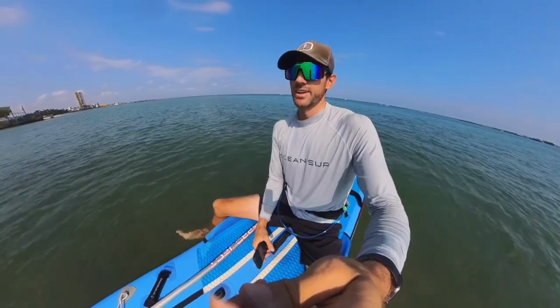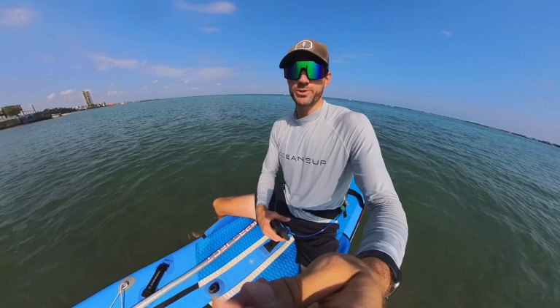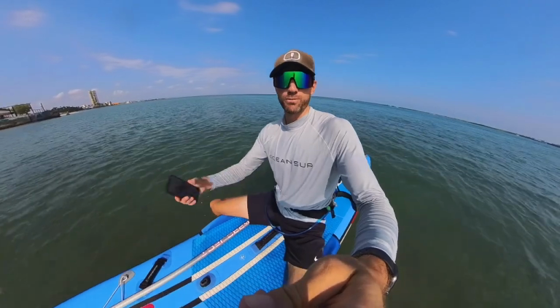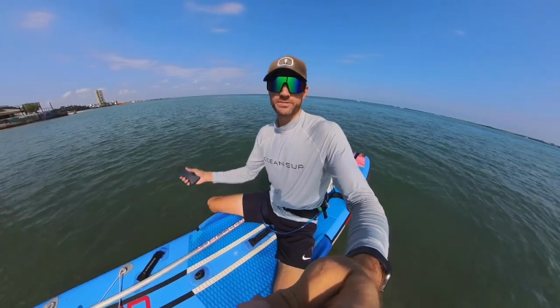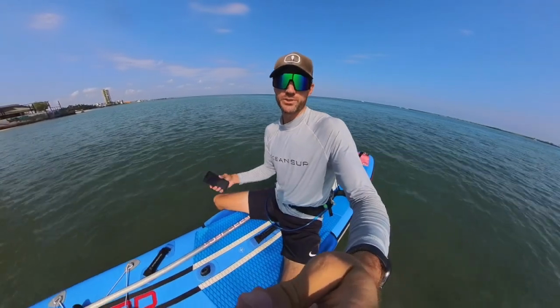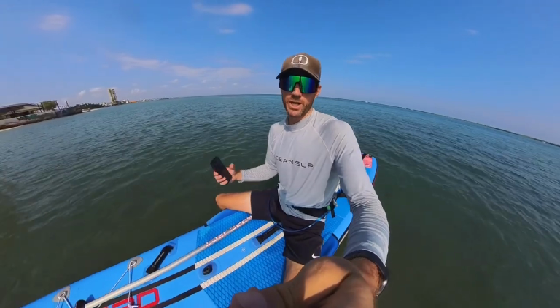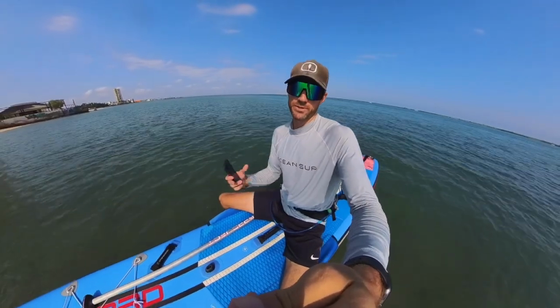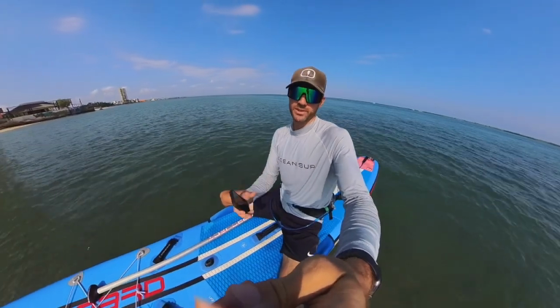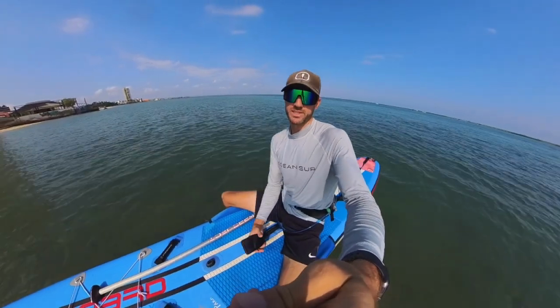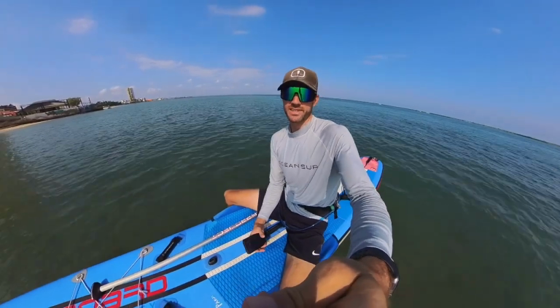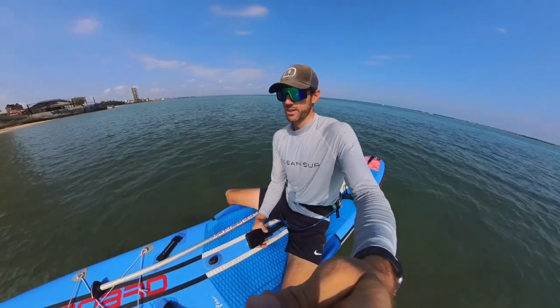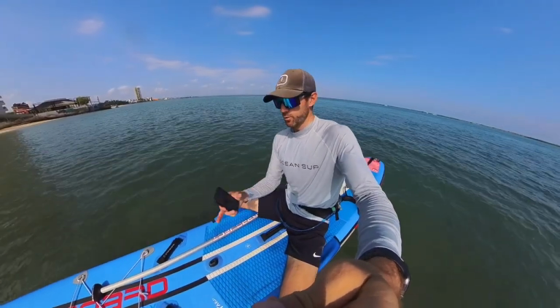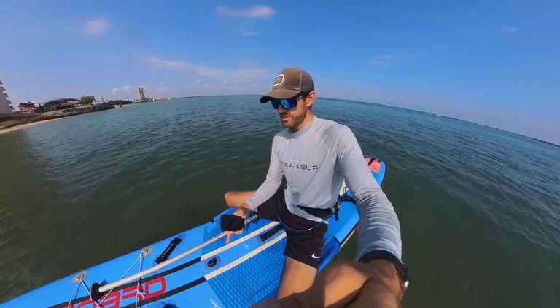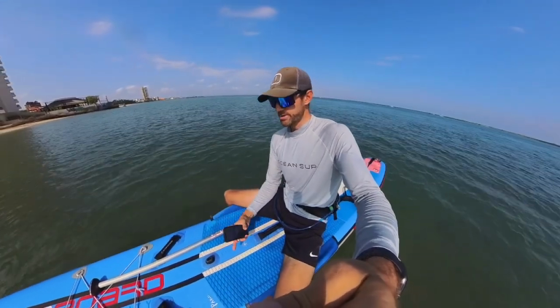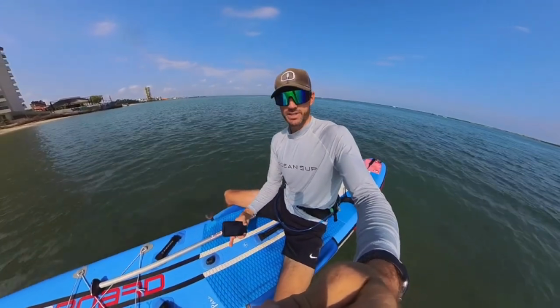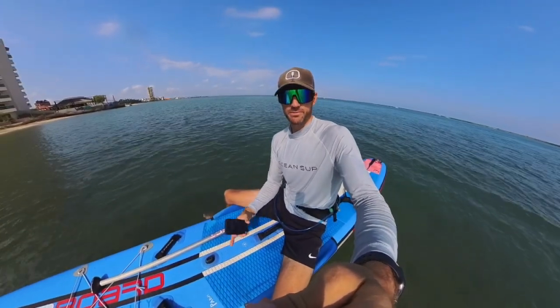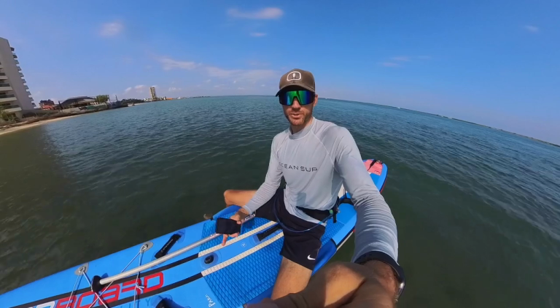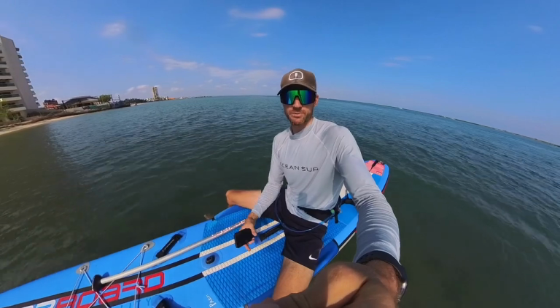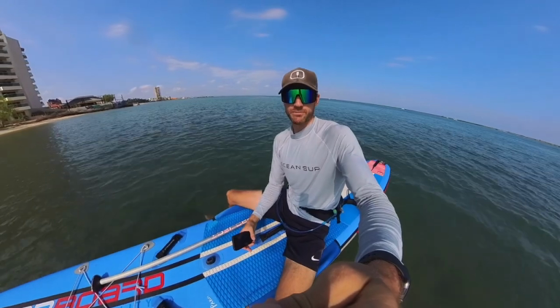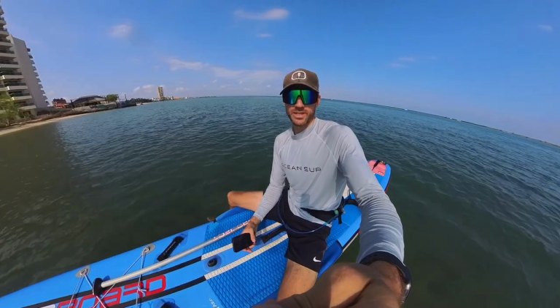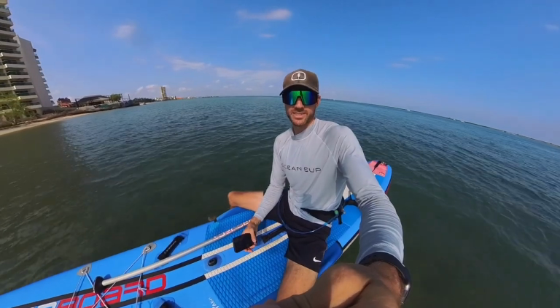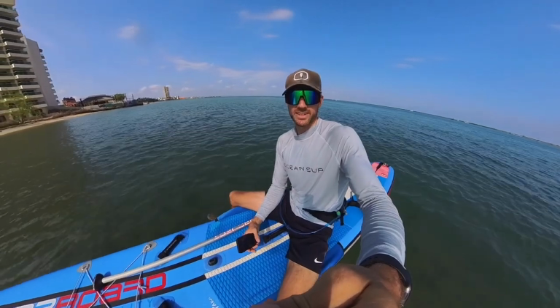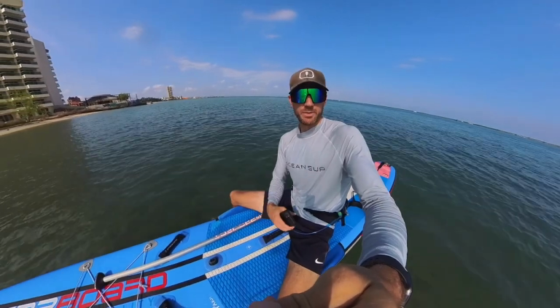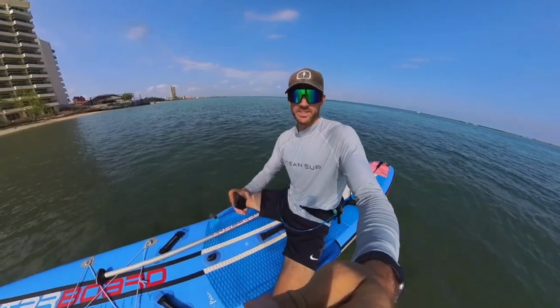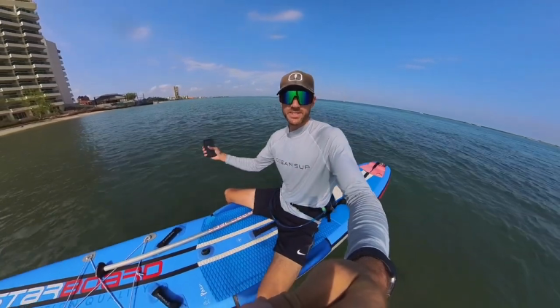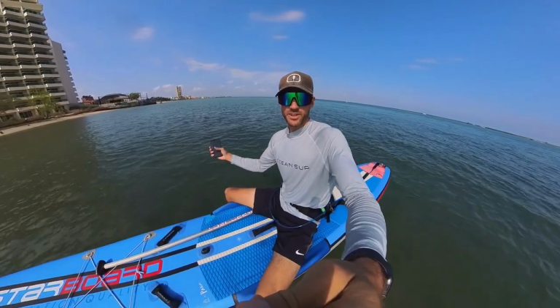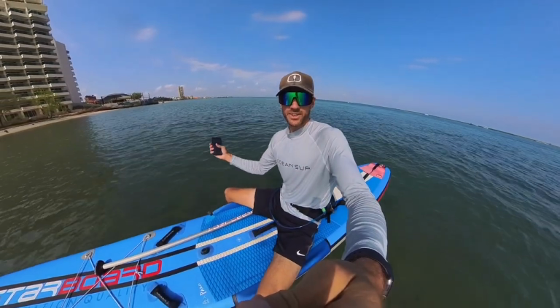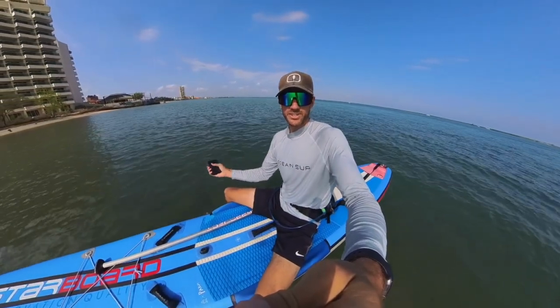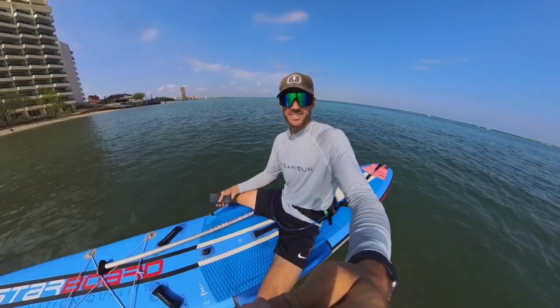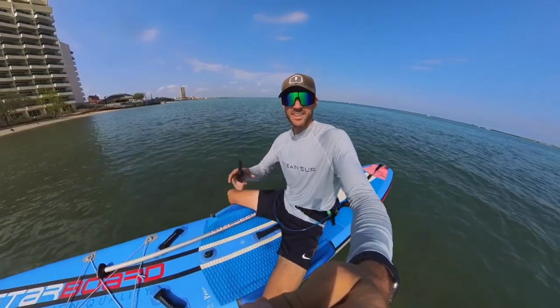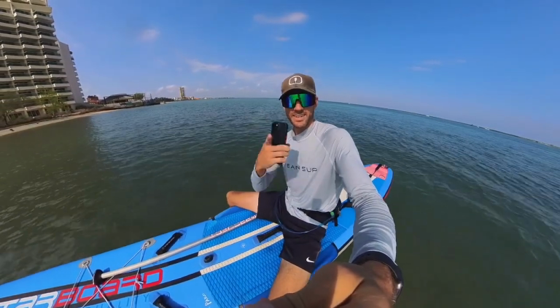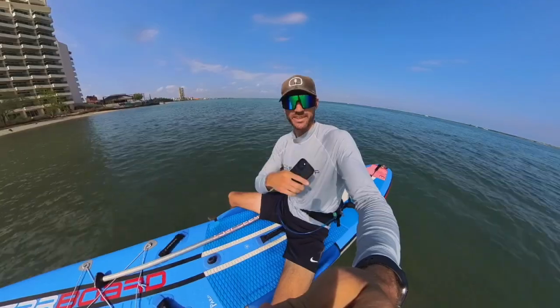I hope this video has been super helpful for deciding which of these boards is best suited for you when it comes to your SUP races. That's it for today's video — catch you guys next time.